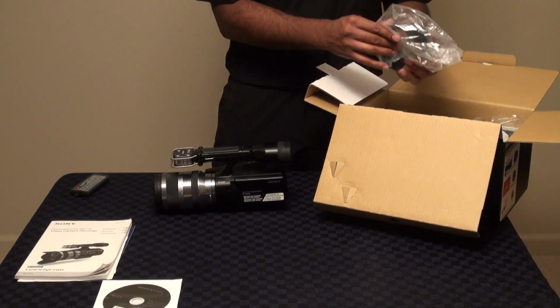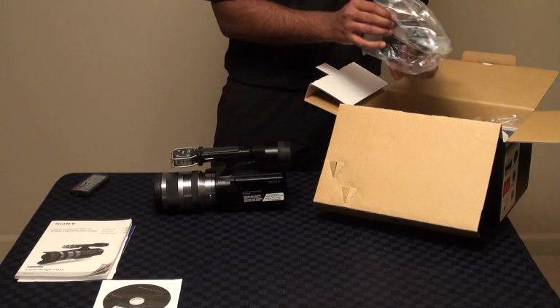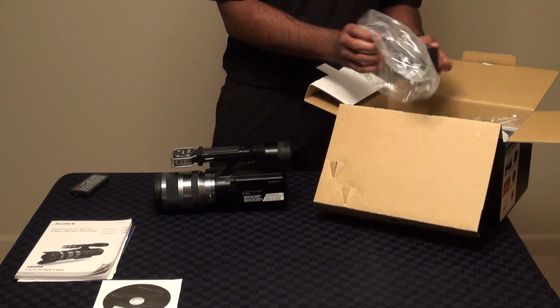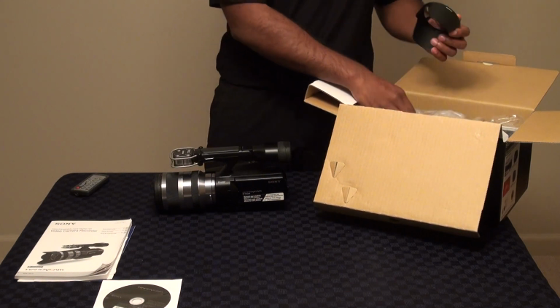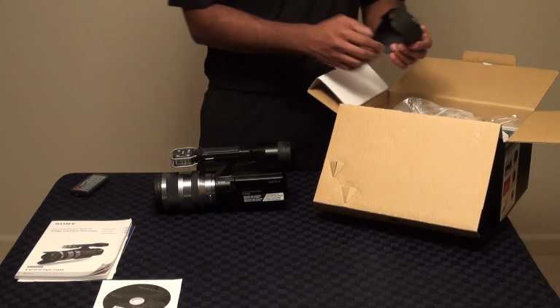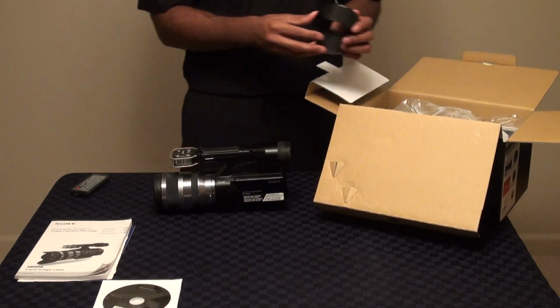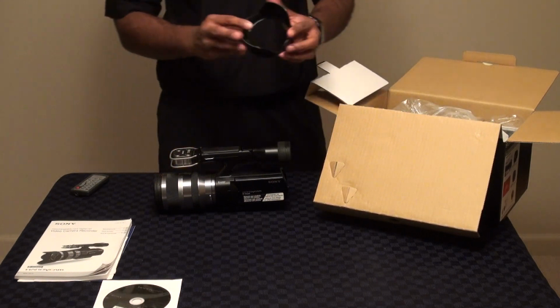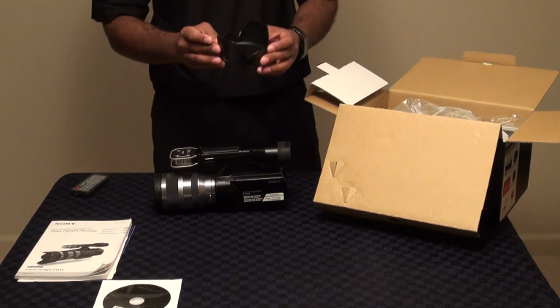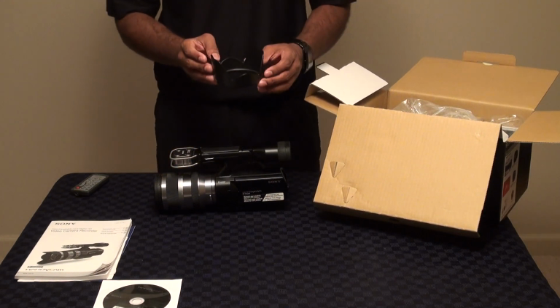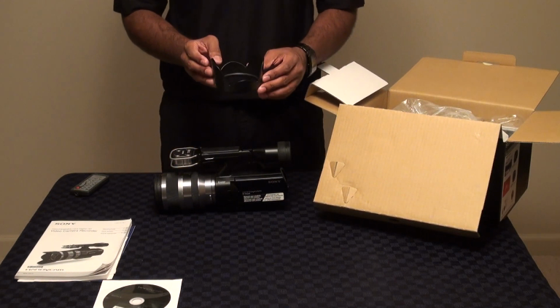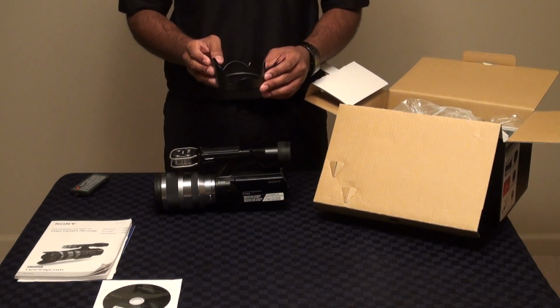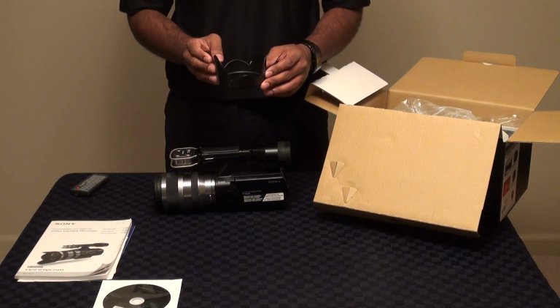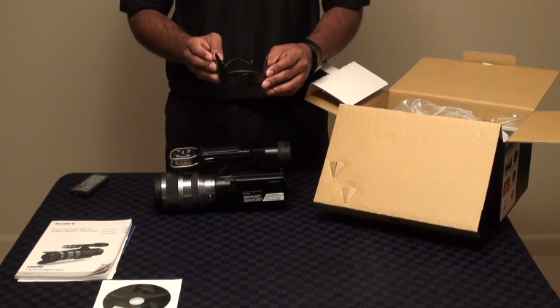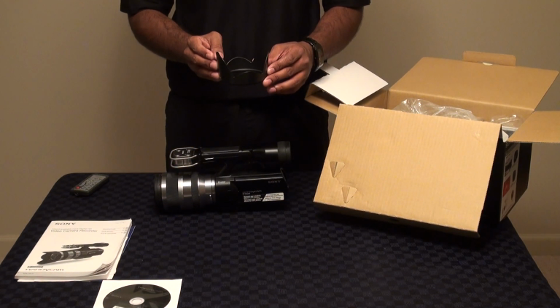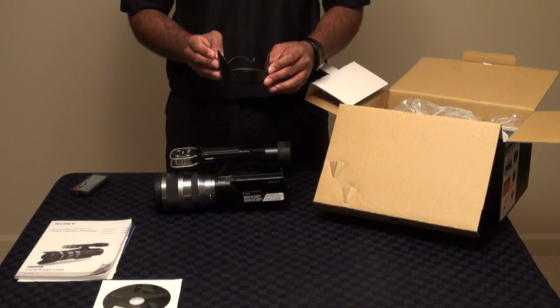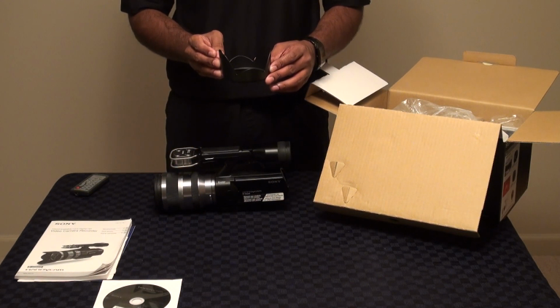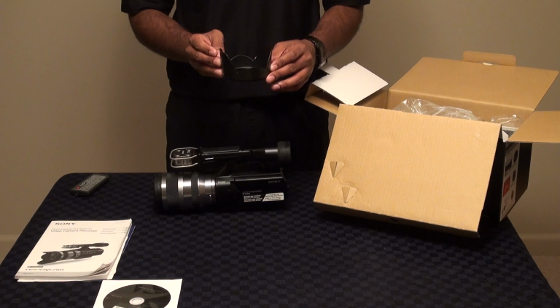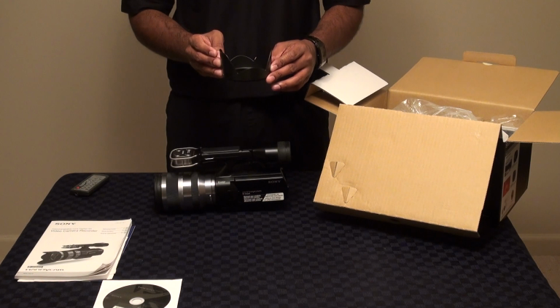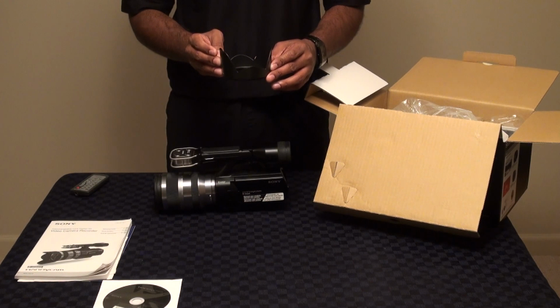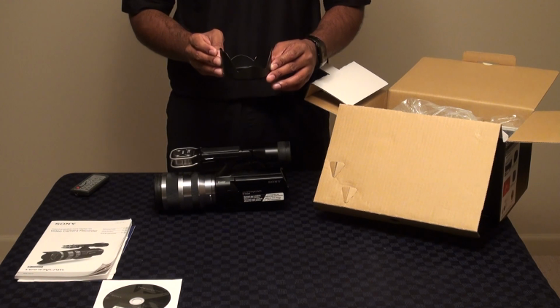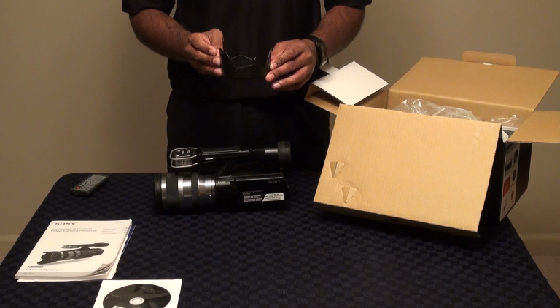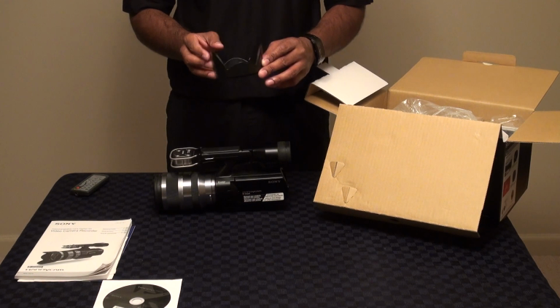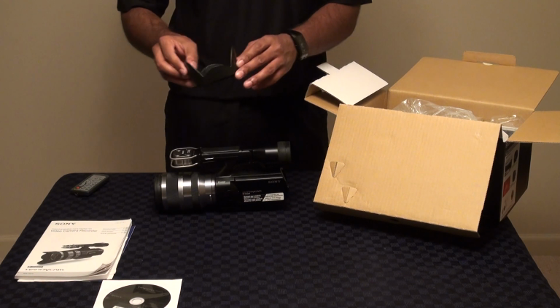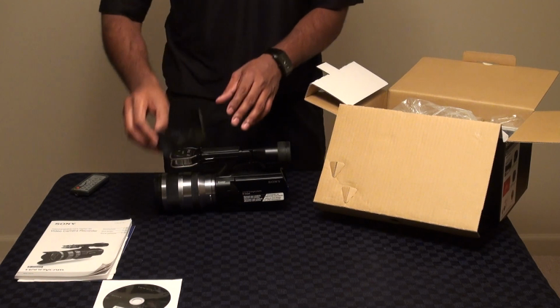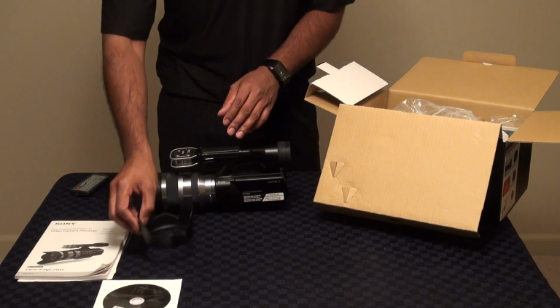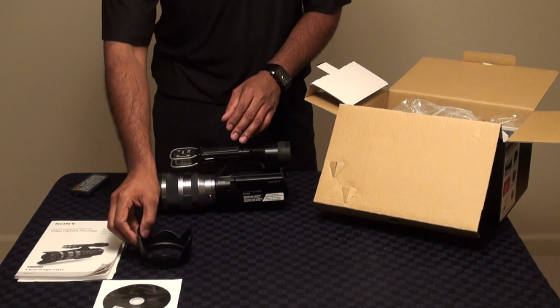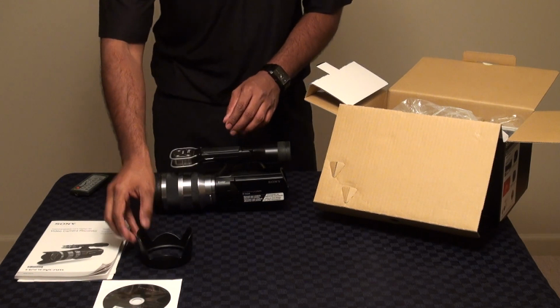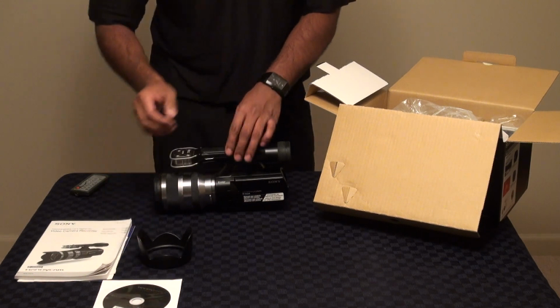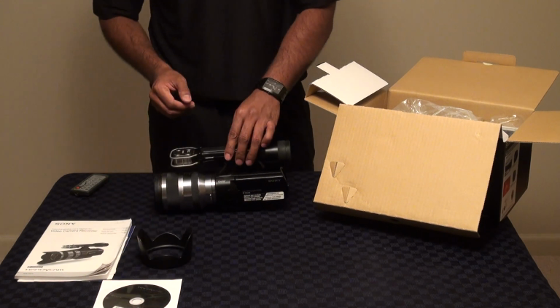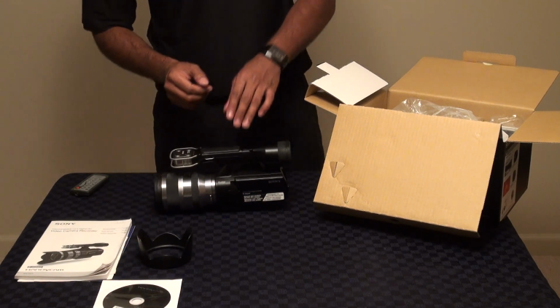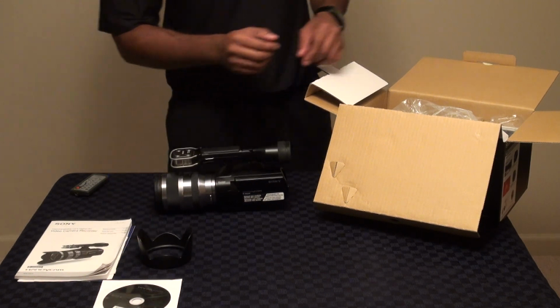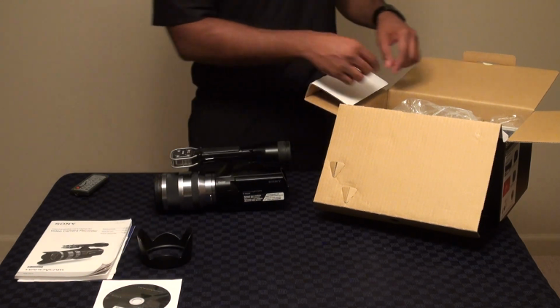We also provide the lens hood, giving you the option to shoot in many different lighting situations — bright outdoors and so on. You have that at your disposal.